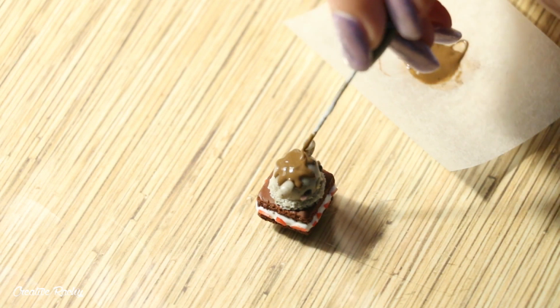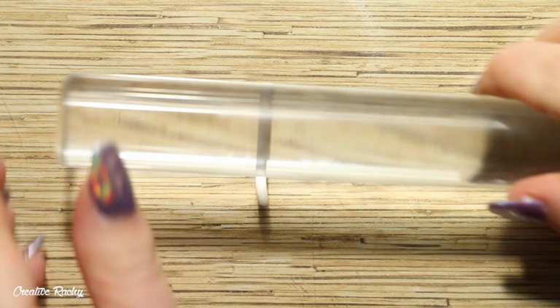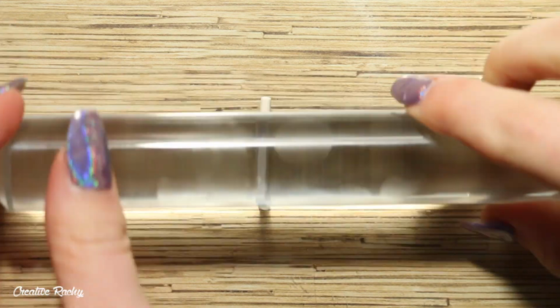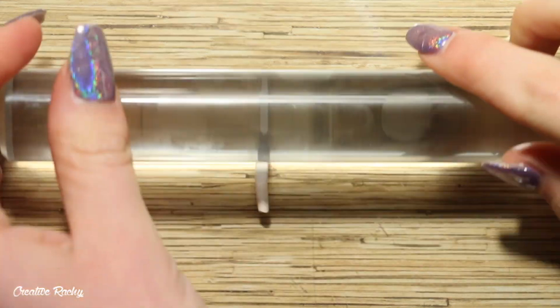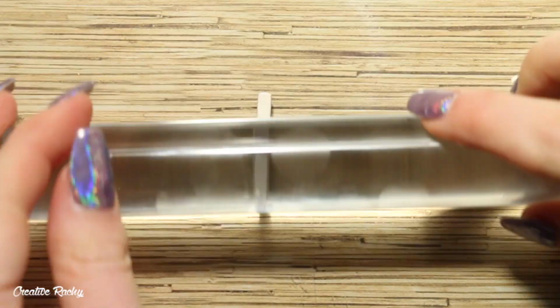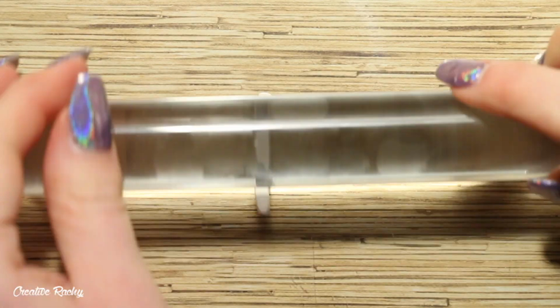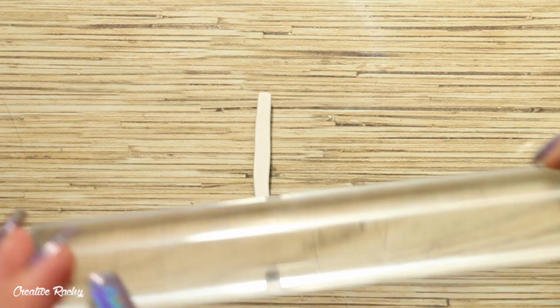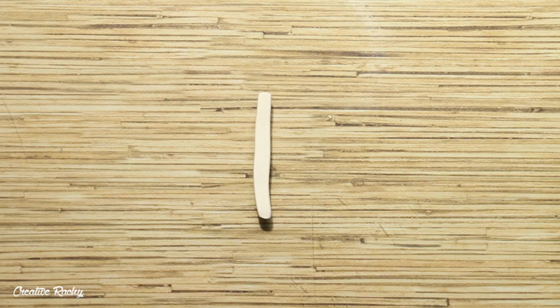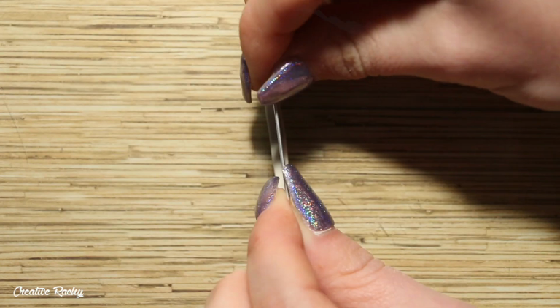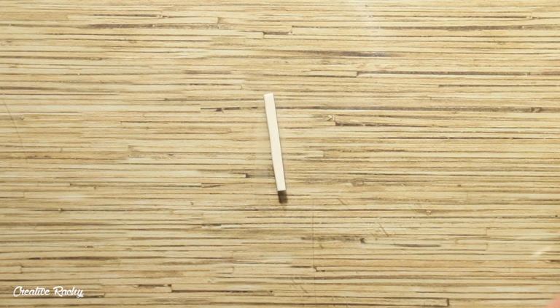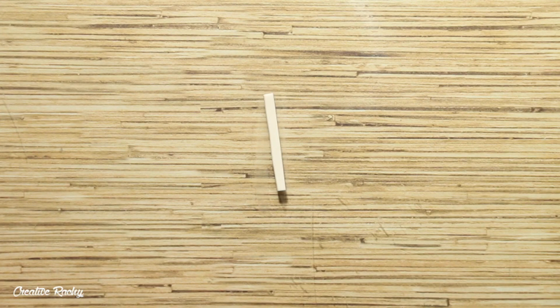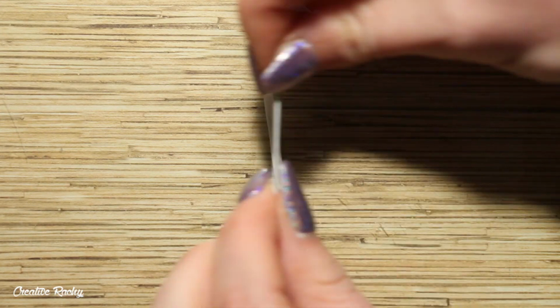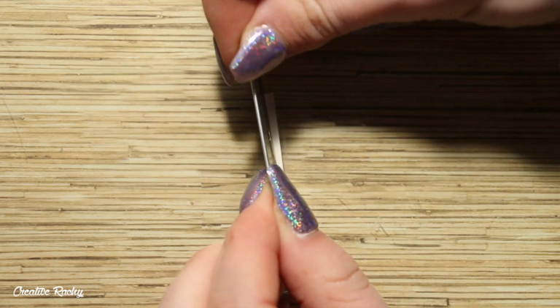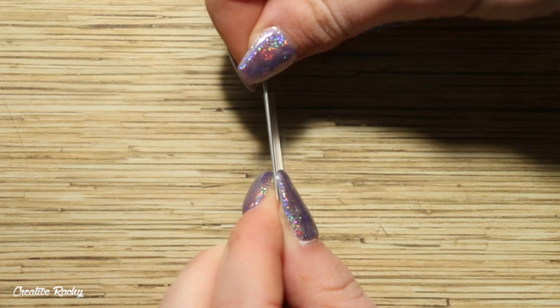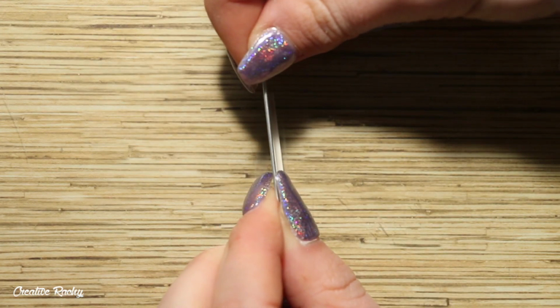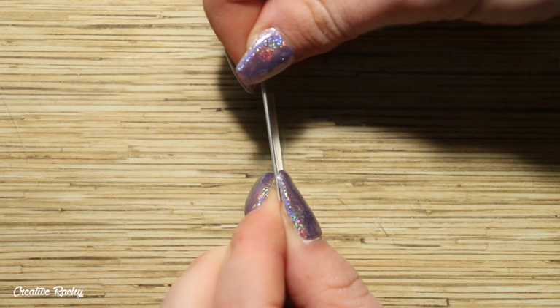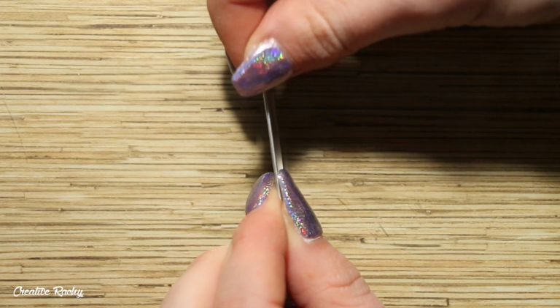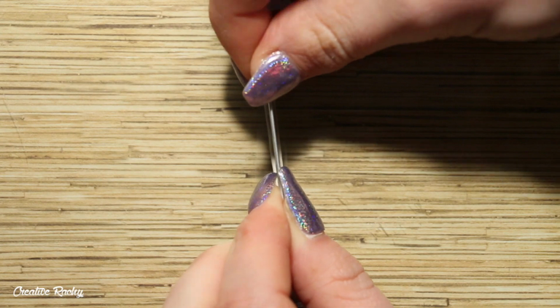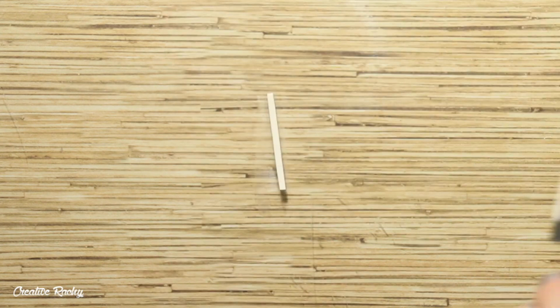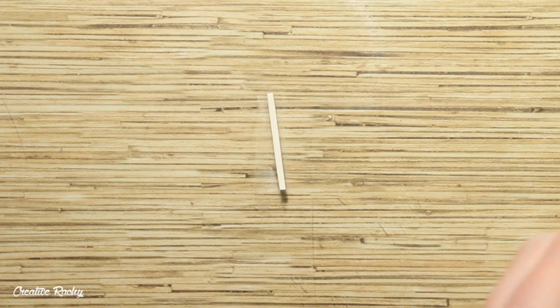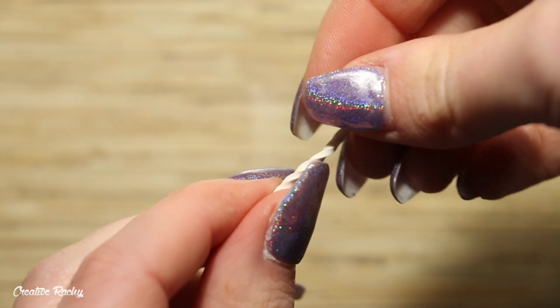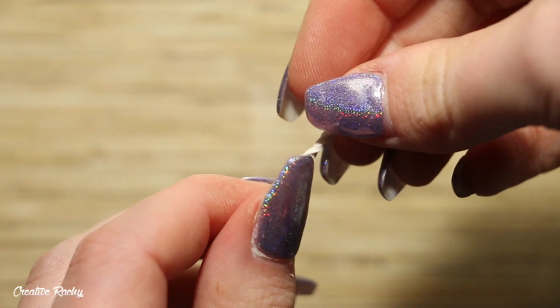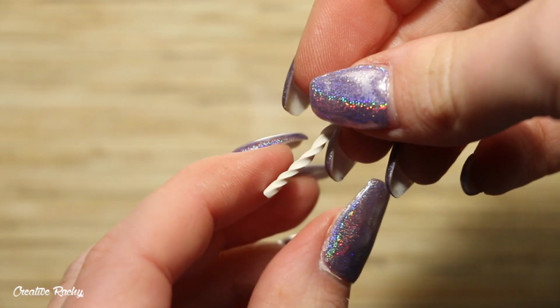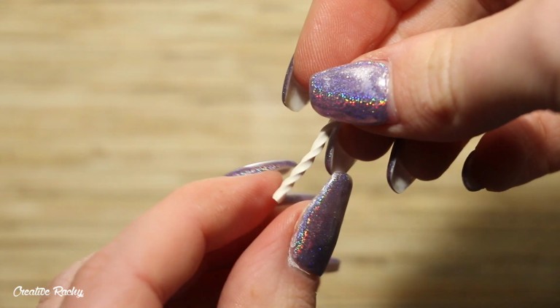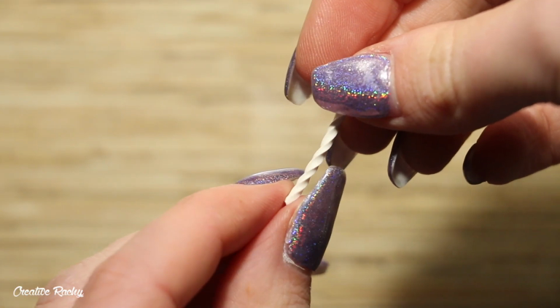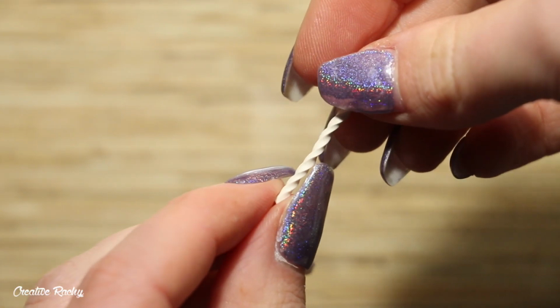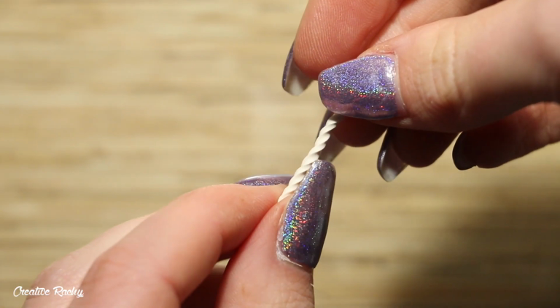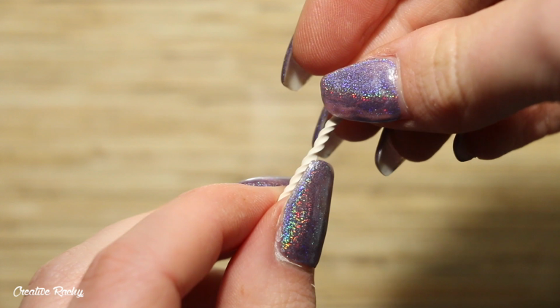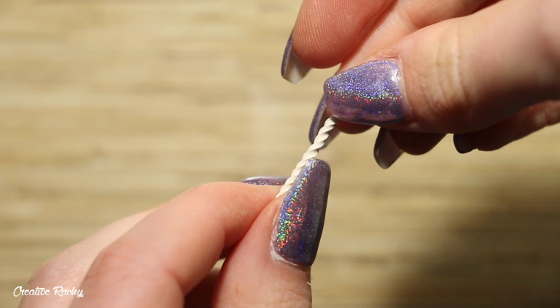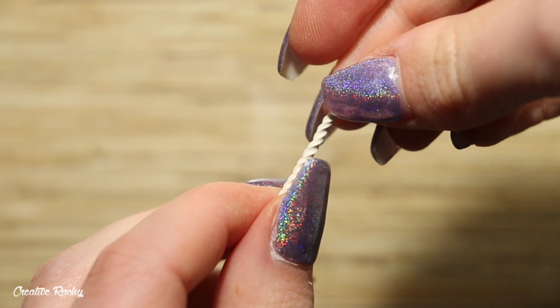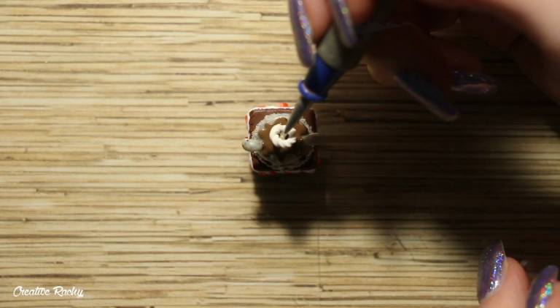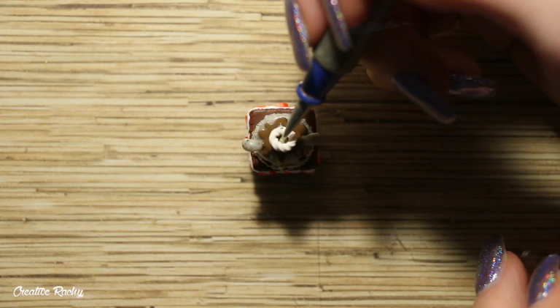I then created a little coil of whipped cream by flattening down a piece of white clay, trimming the sides to make it even, and then twisting the clay to give it that twirly whipped cream look before adding it to the design.